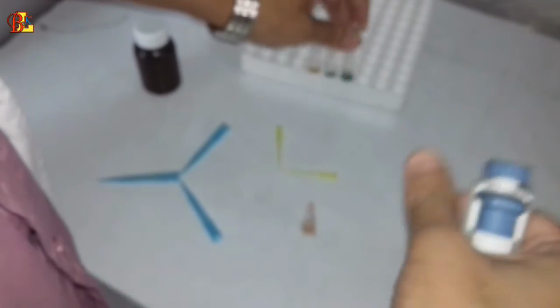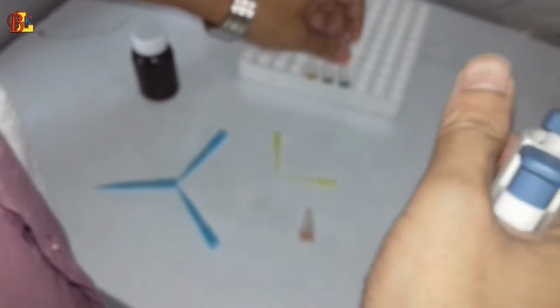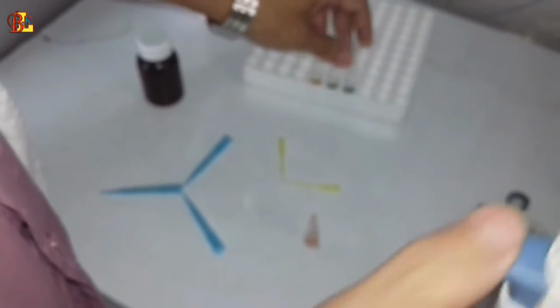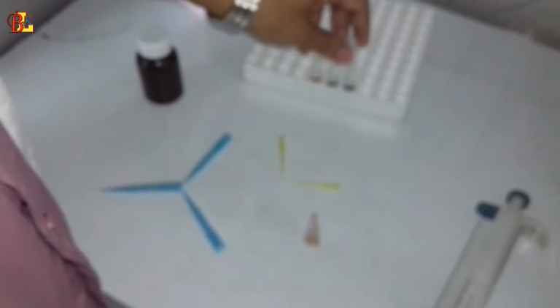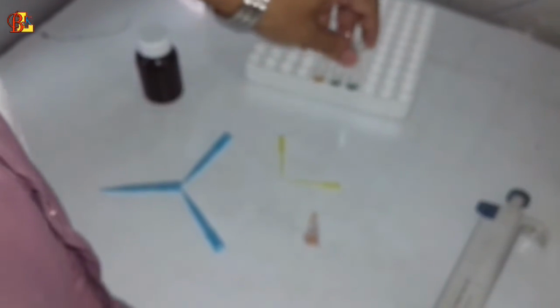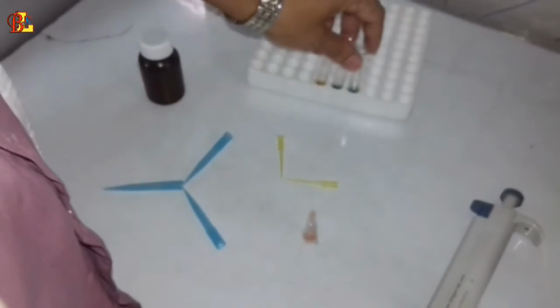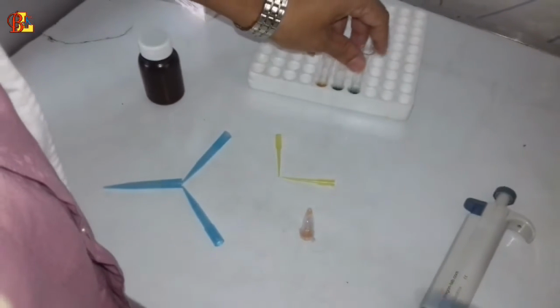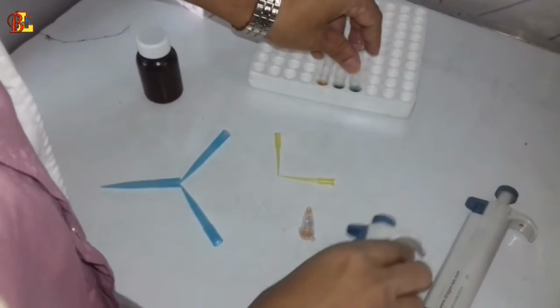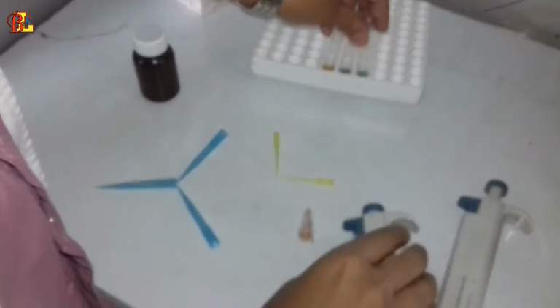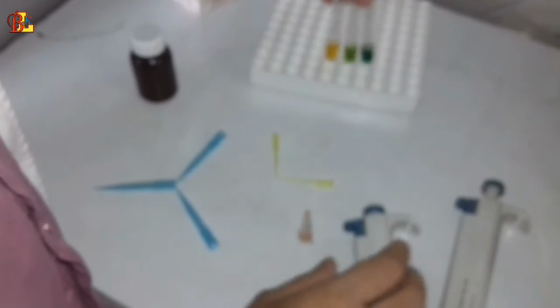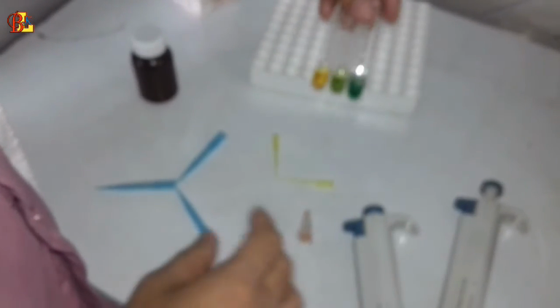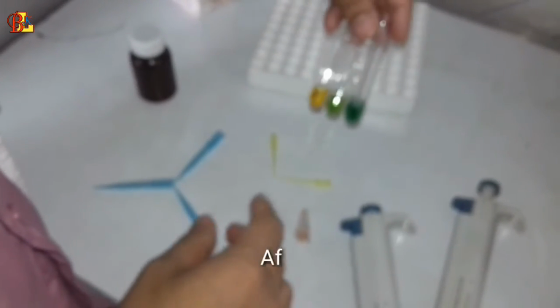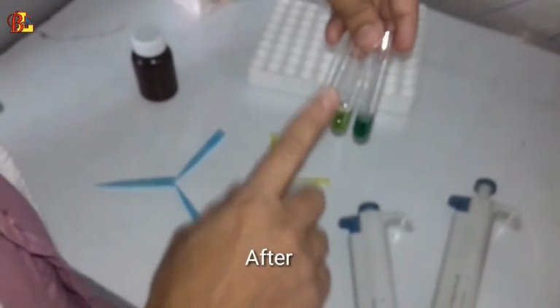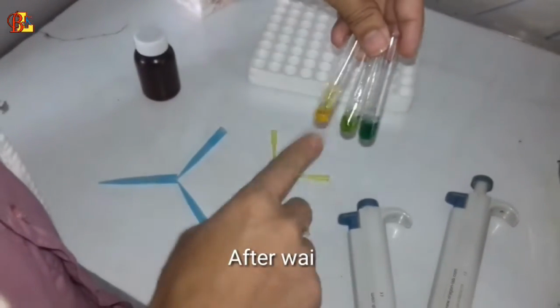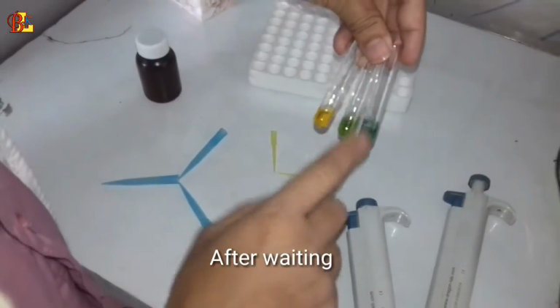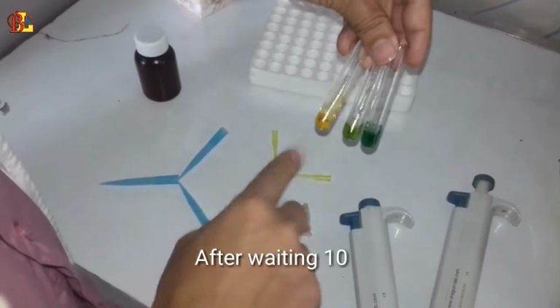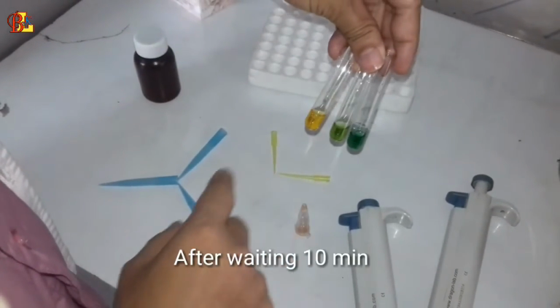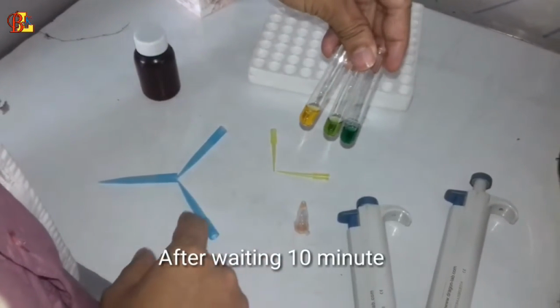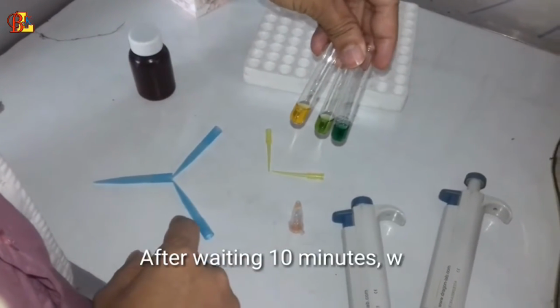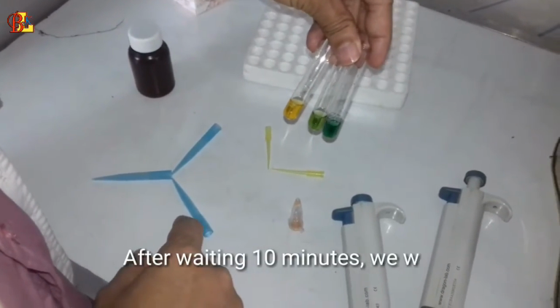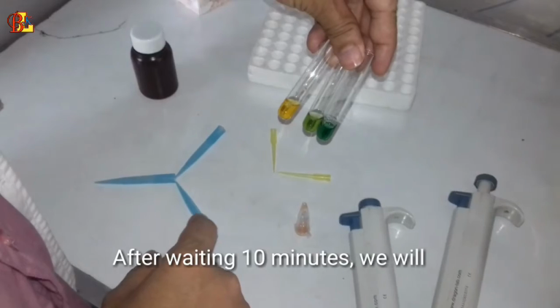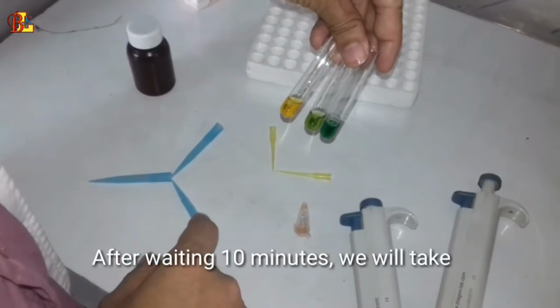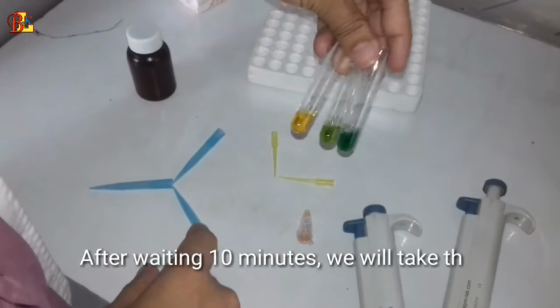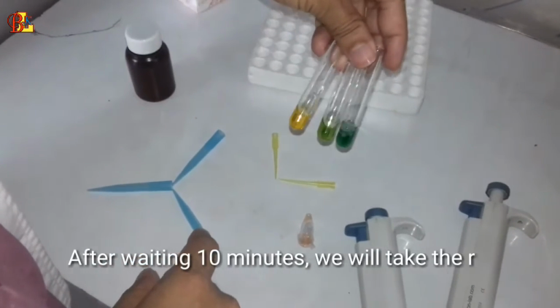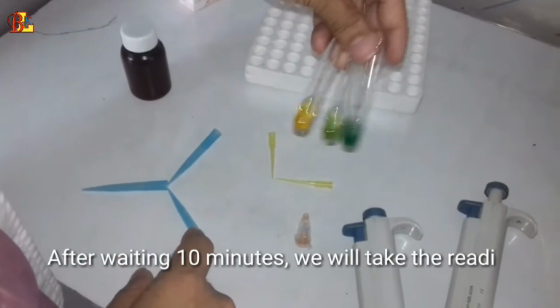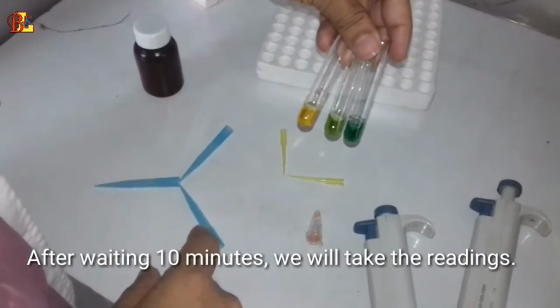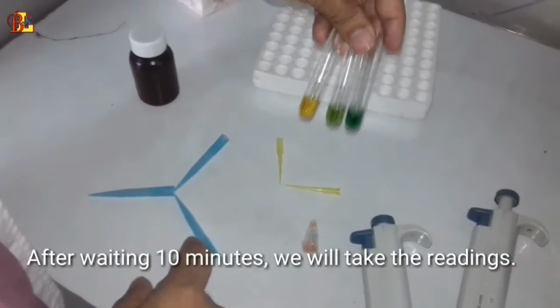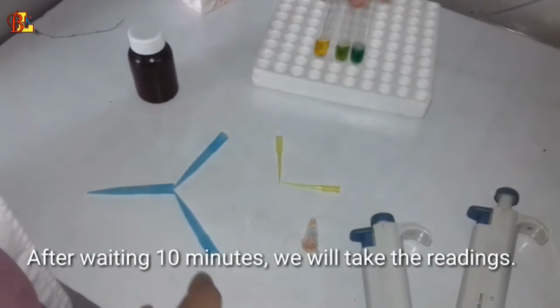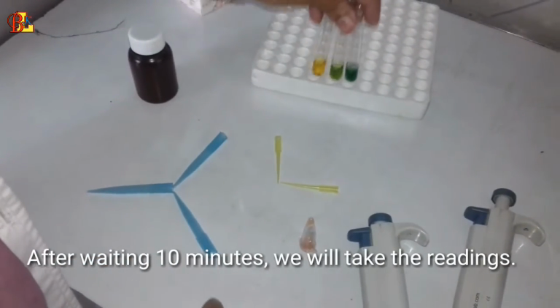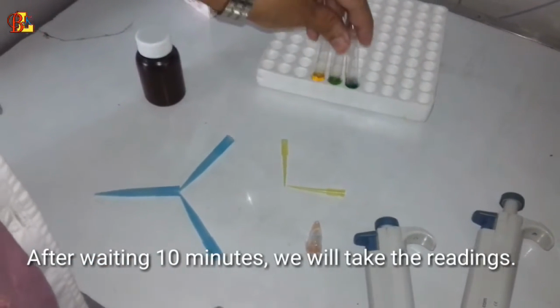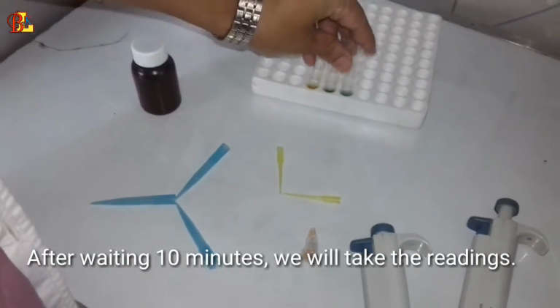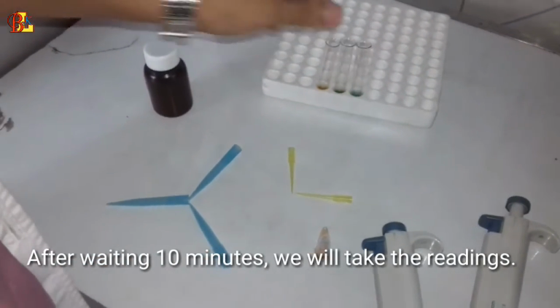Now we wait for 5 minutes at 37 degrees centigrade temperature, or wait for 10 minutes at 15 to 25 degrees centigrade temperature.